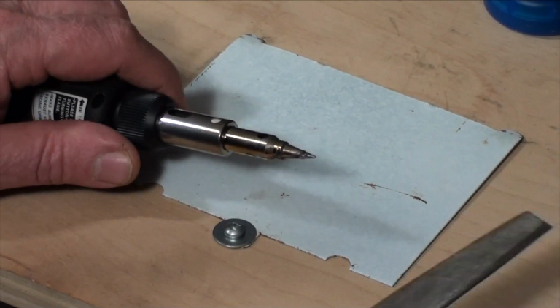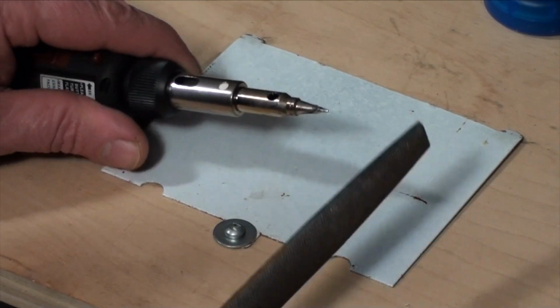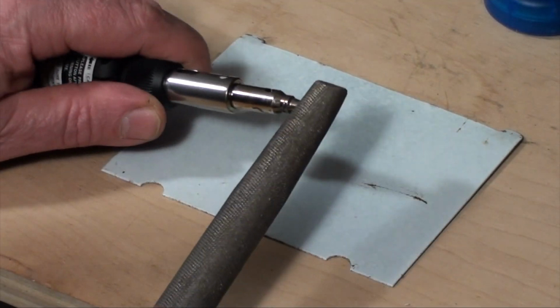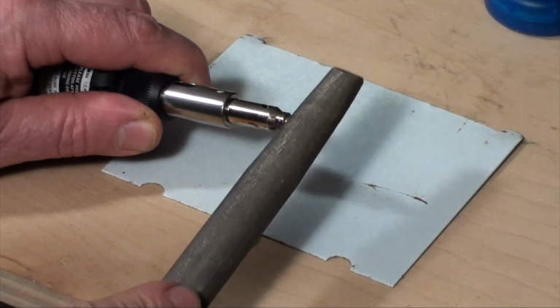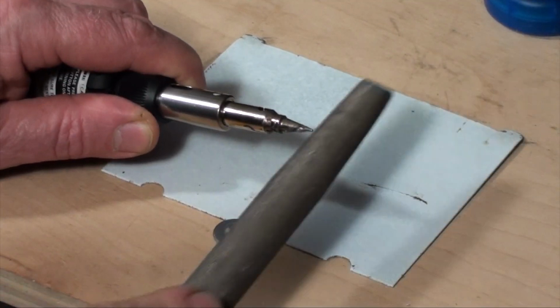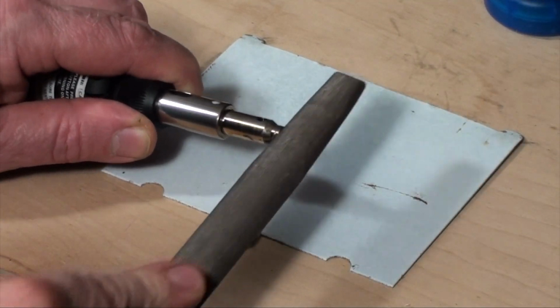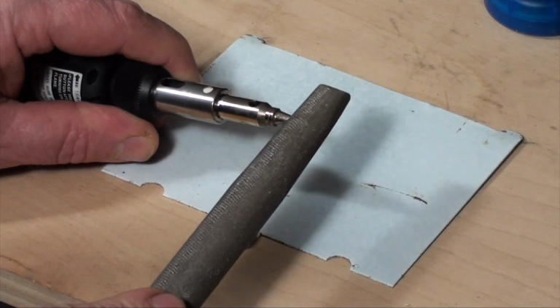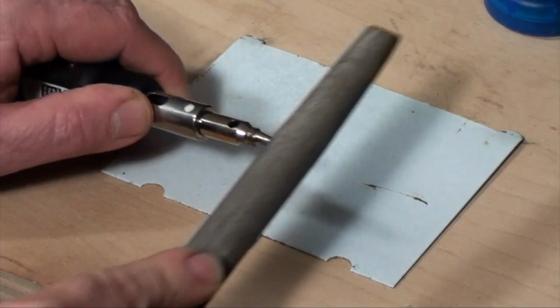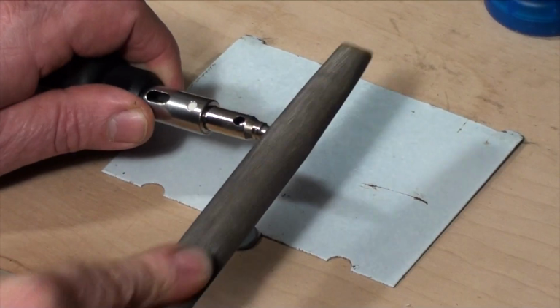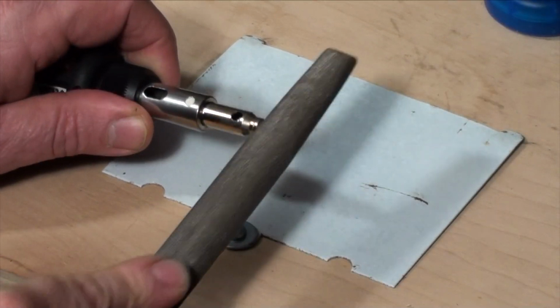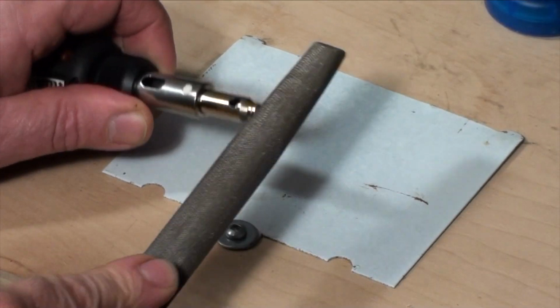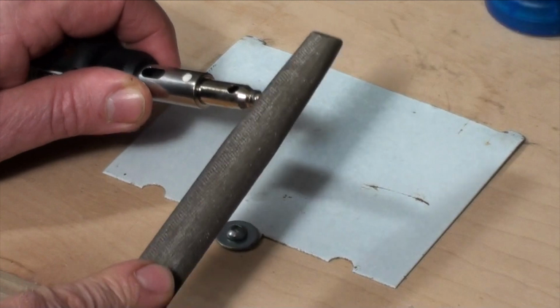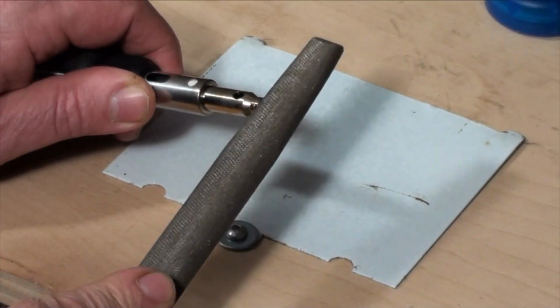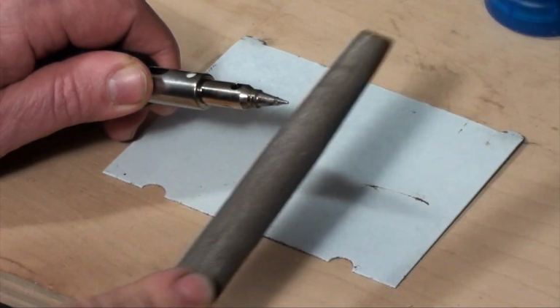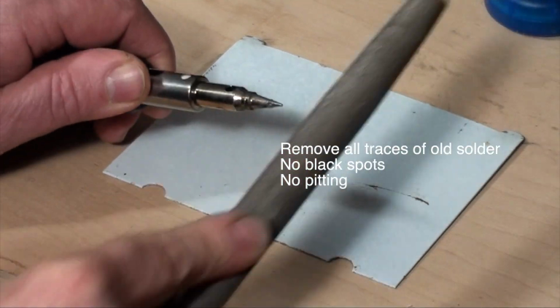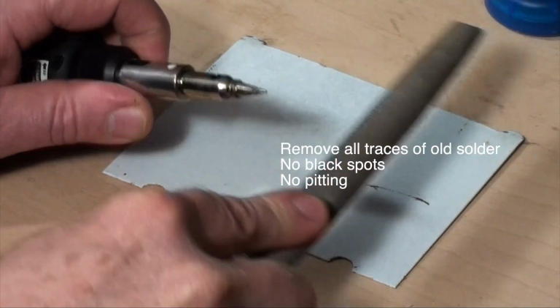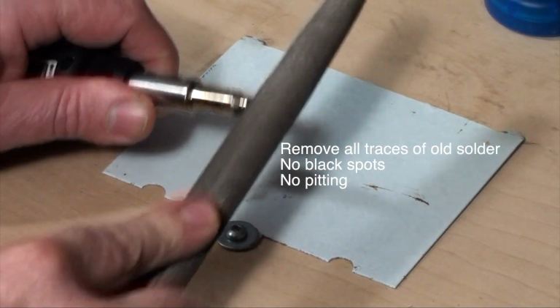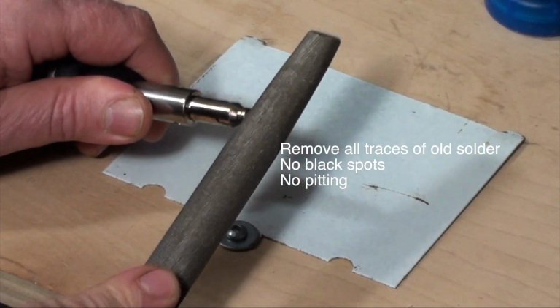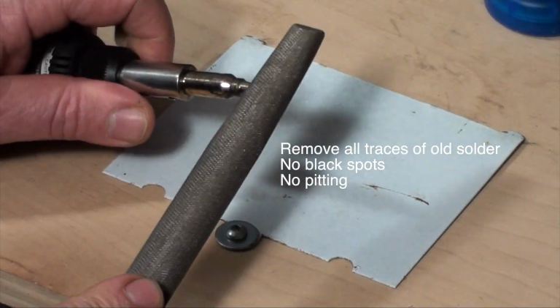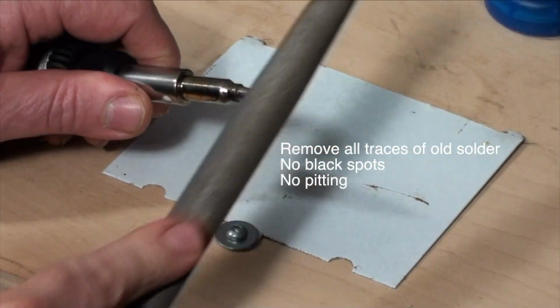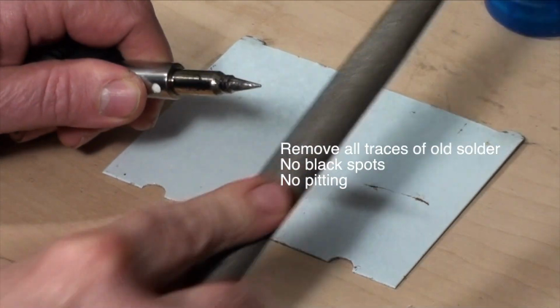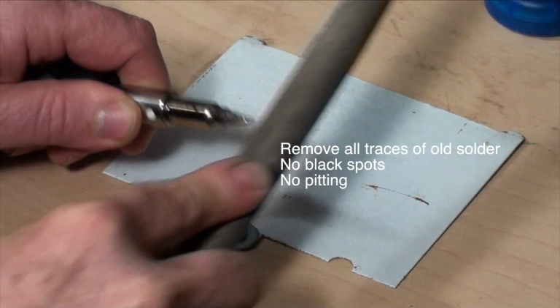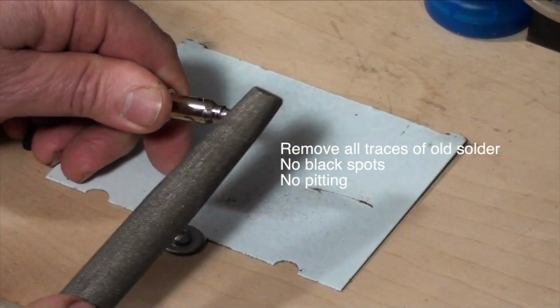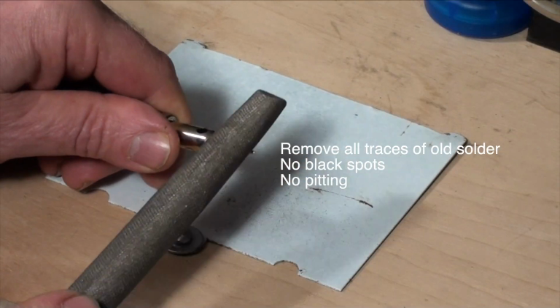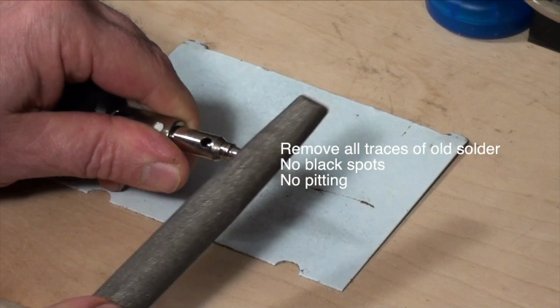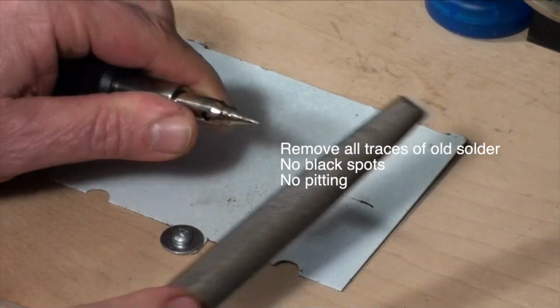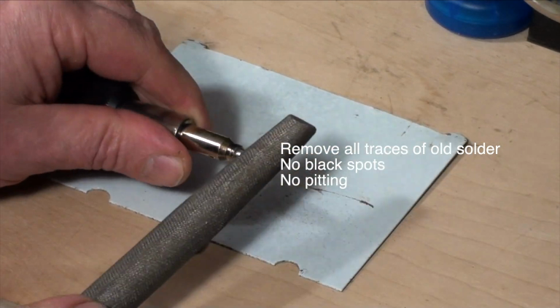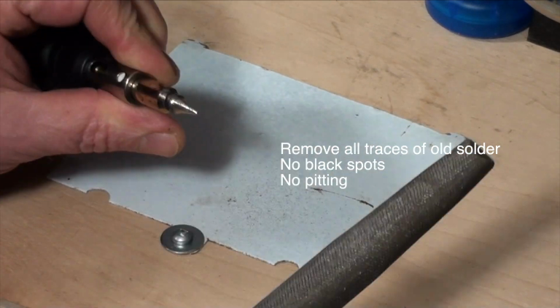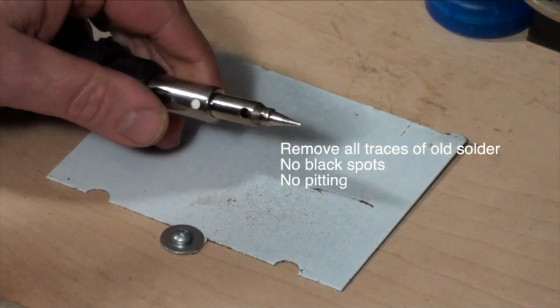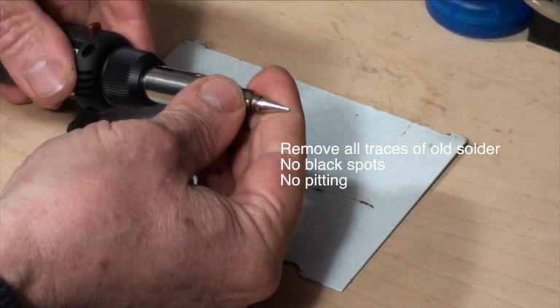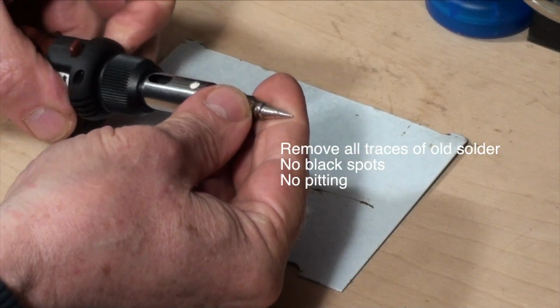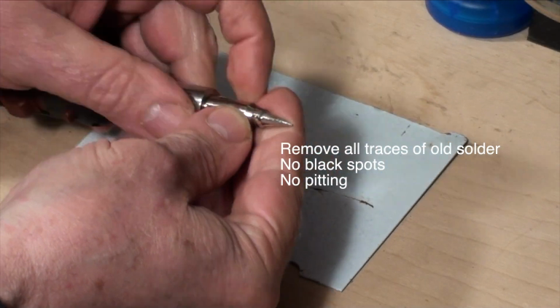Before you think about firing up or plugging in, you want to be sure that your tip is clean — nothing but bare metal. Use a file, an emery cloth, sandpaper, whatever. Clean. No black spots. No pitting.